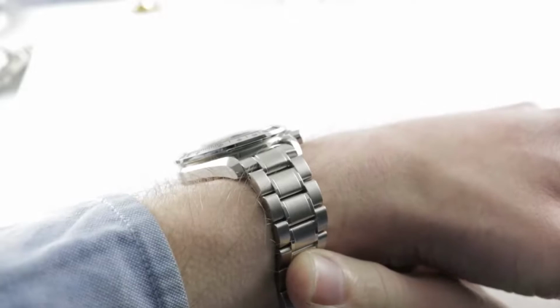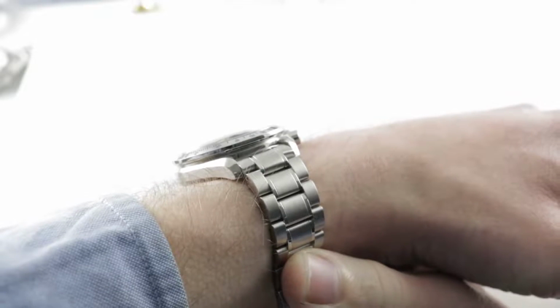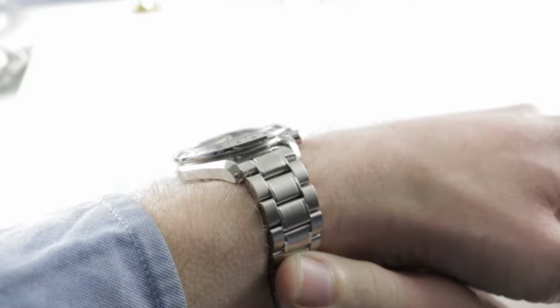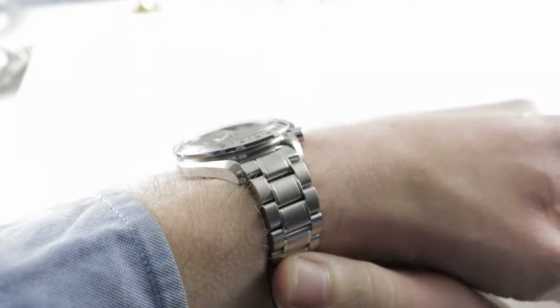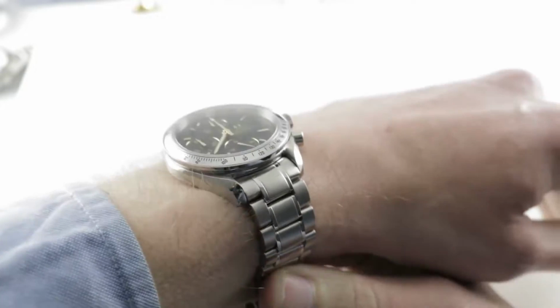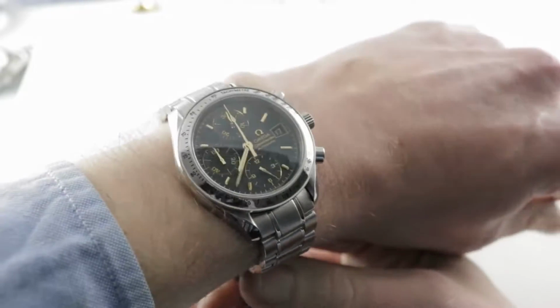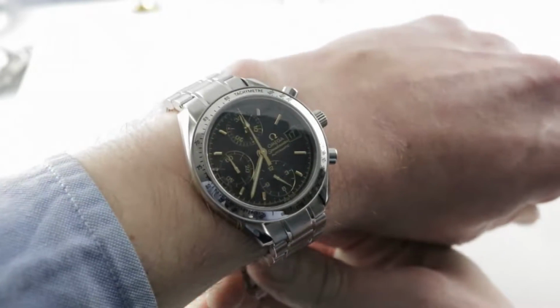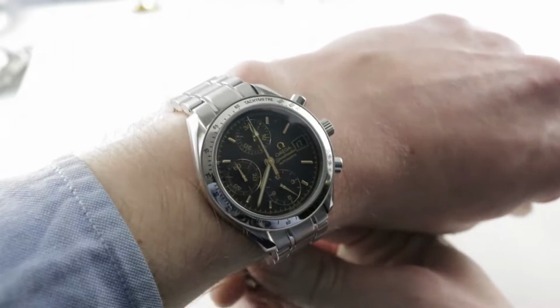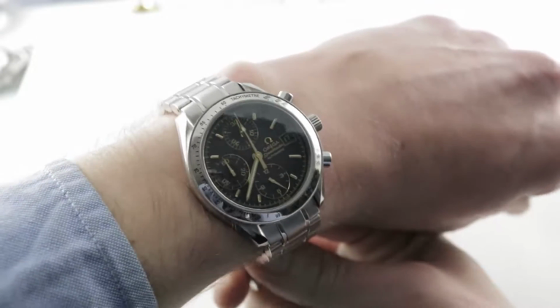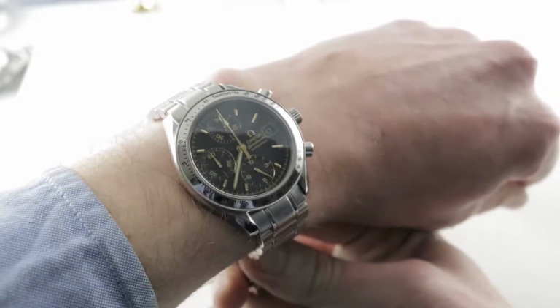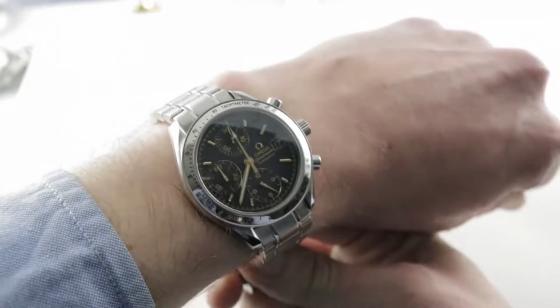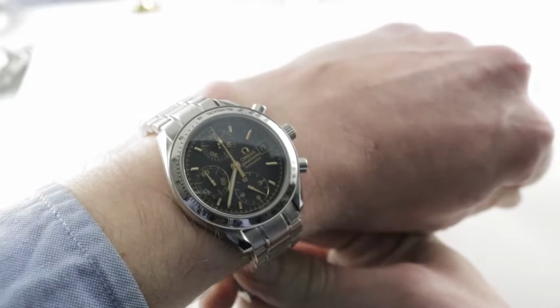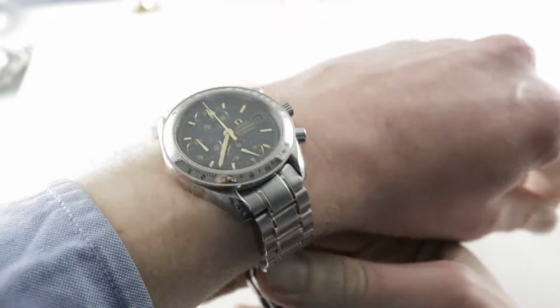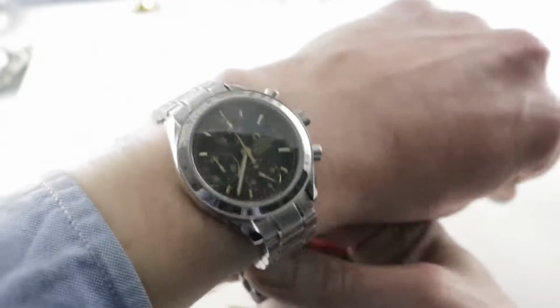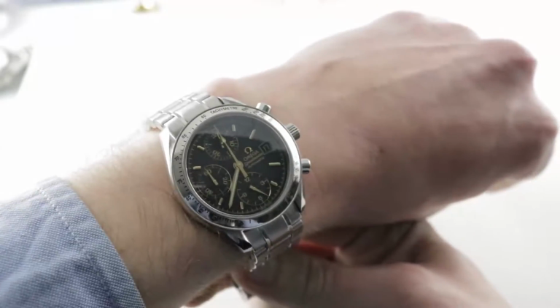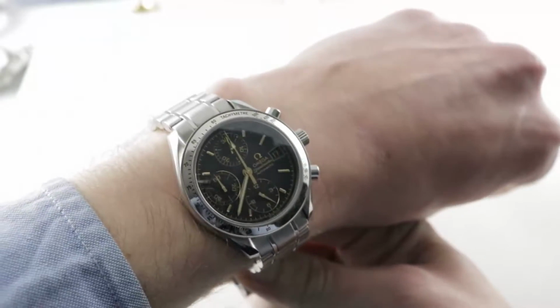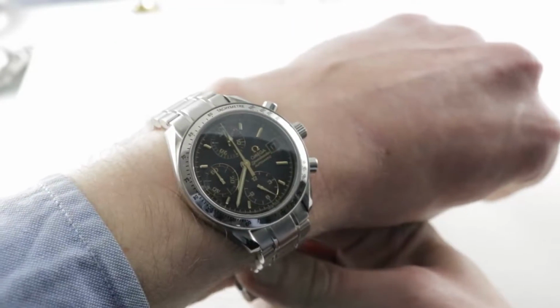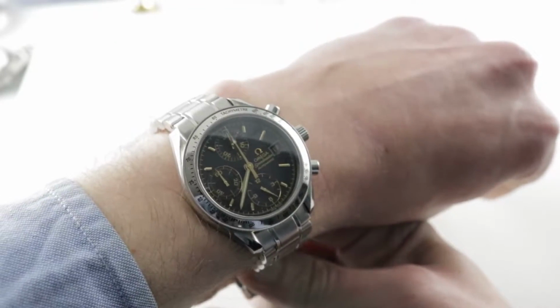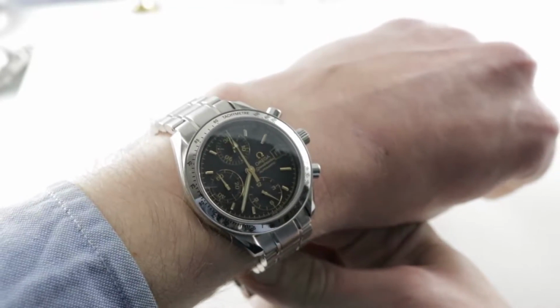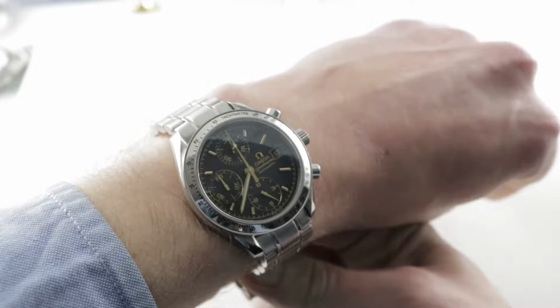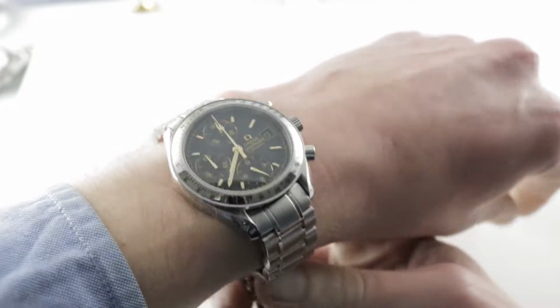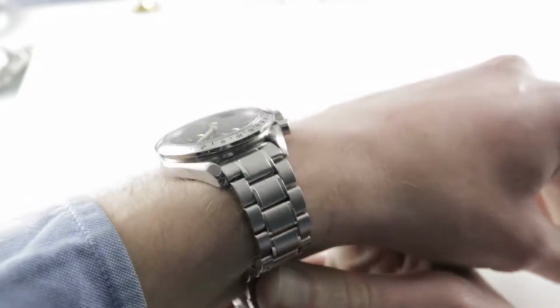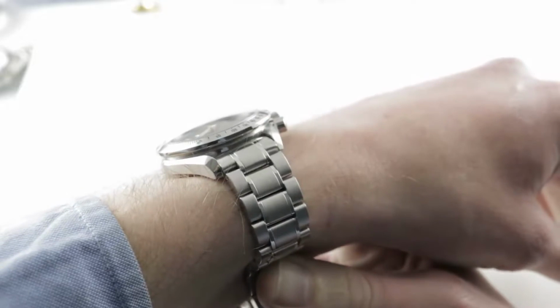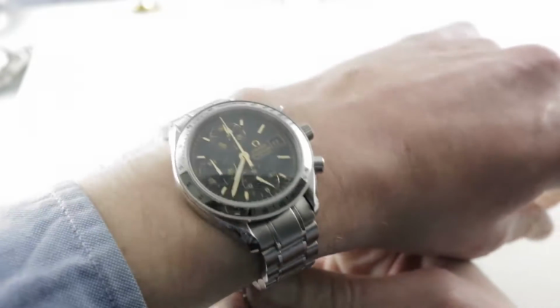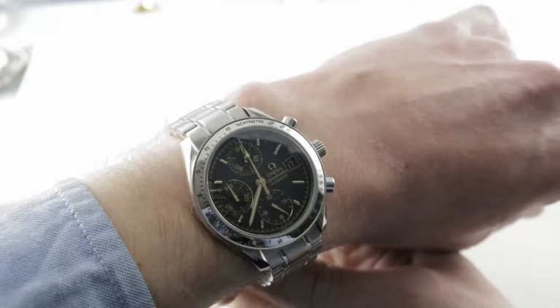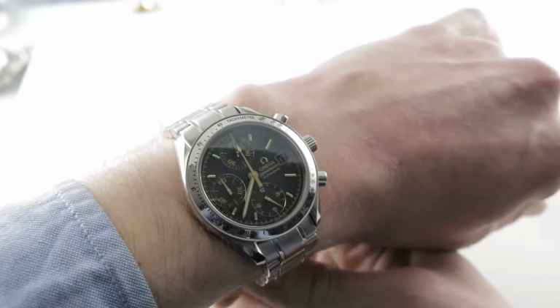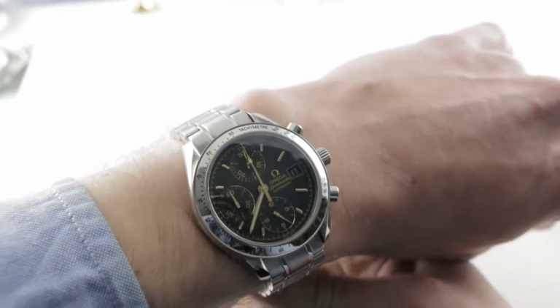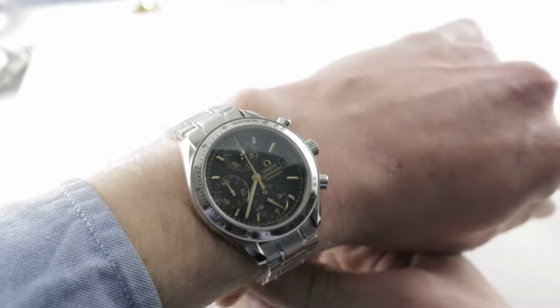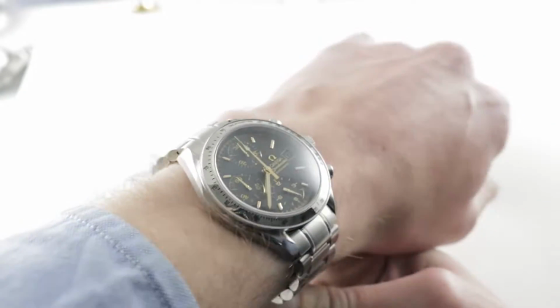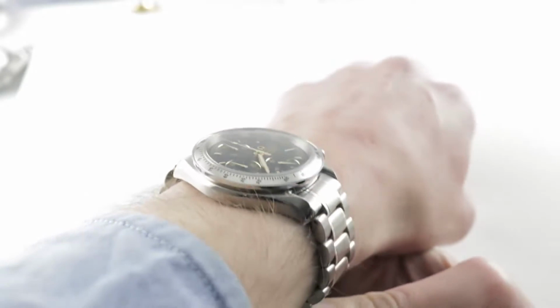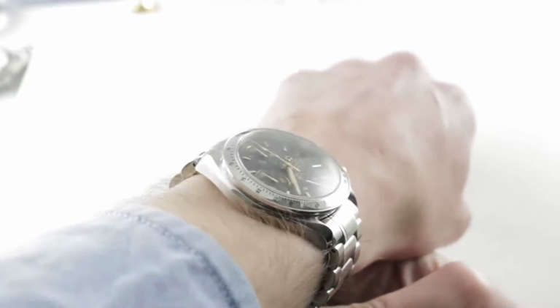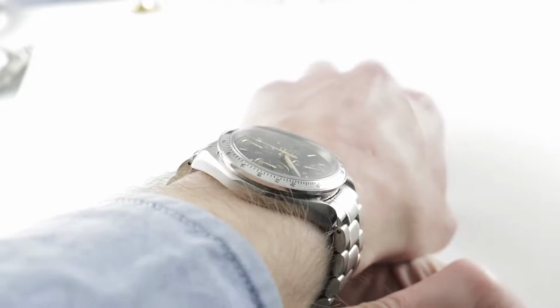Today we're discussing a lovely Omega Speedmaster Chrono Date, also known as the Speedy Reduced. This is a two-tone that I can embrace — gold features on a black matte dial with a lovely stainless steel 39mm case. It wears well on my 16cm circumference wrist.